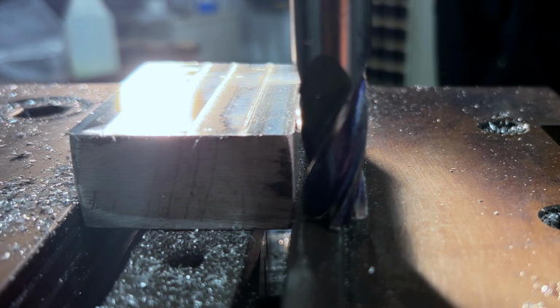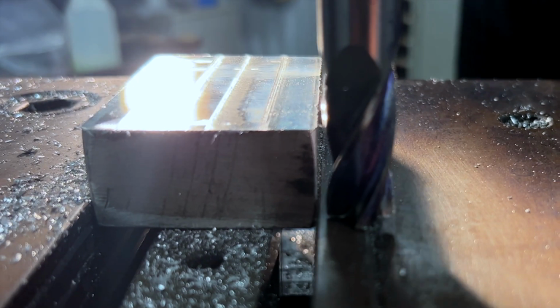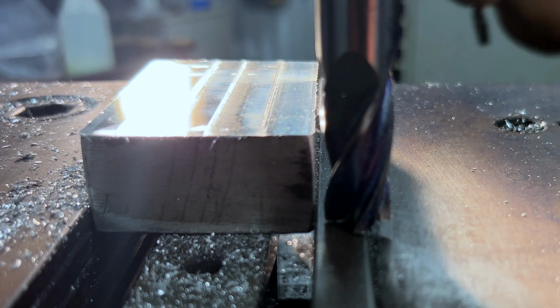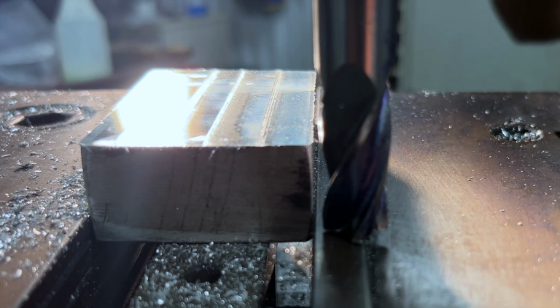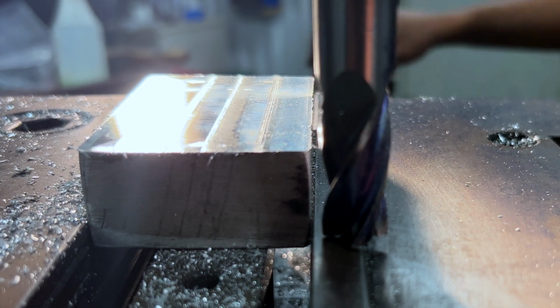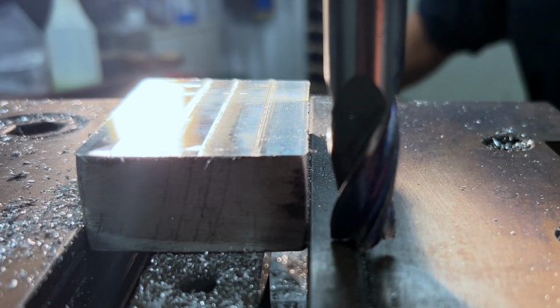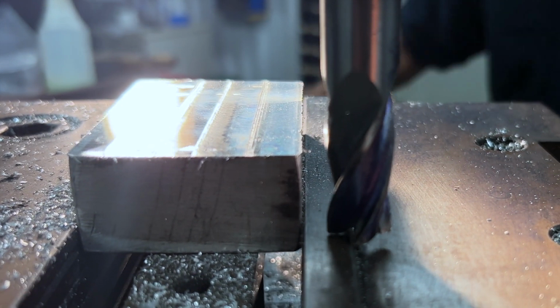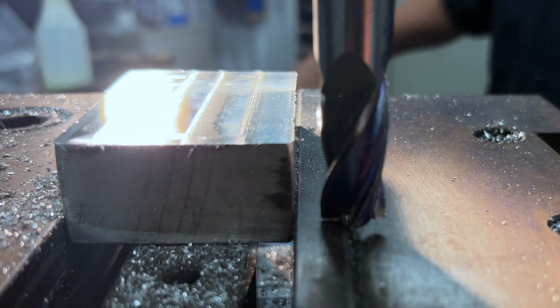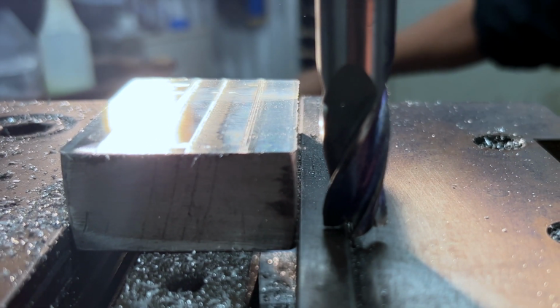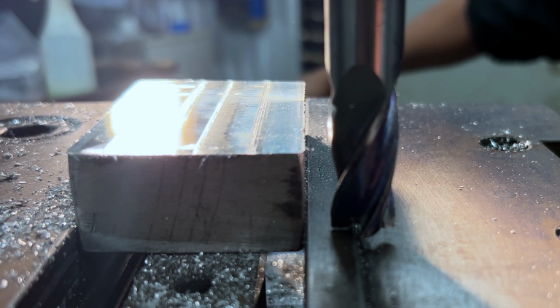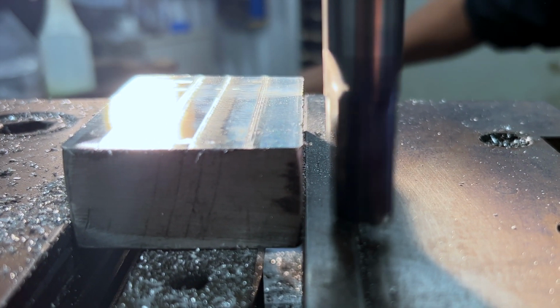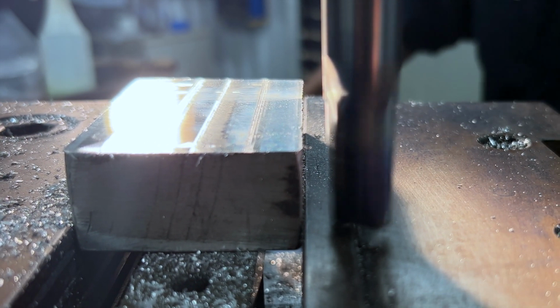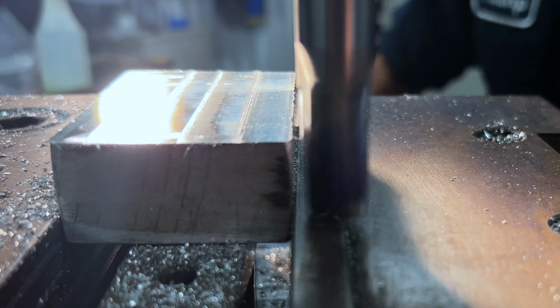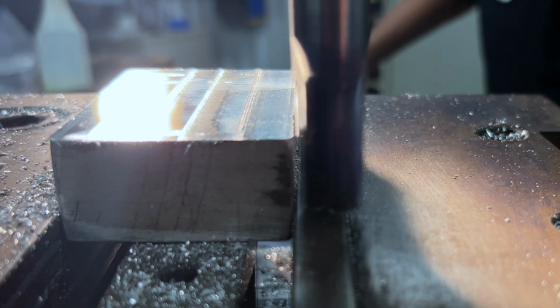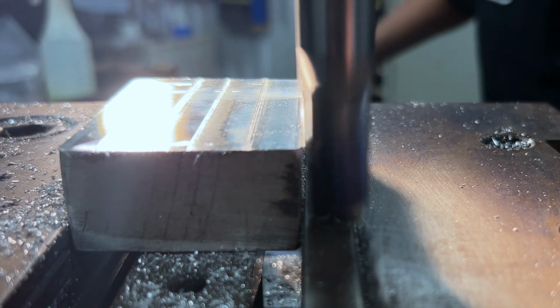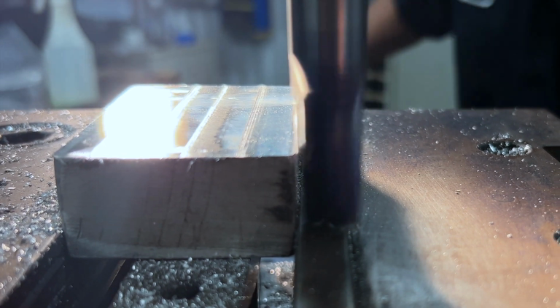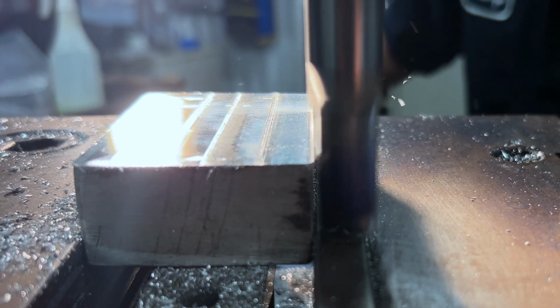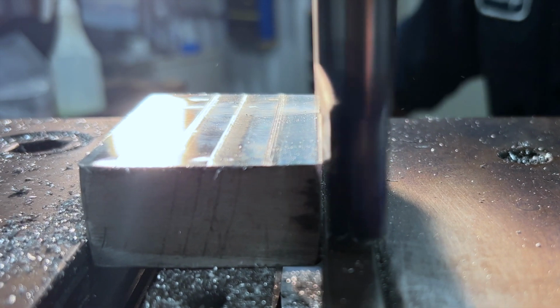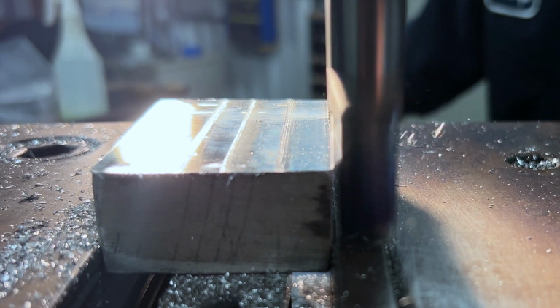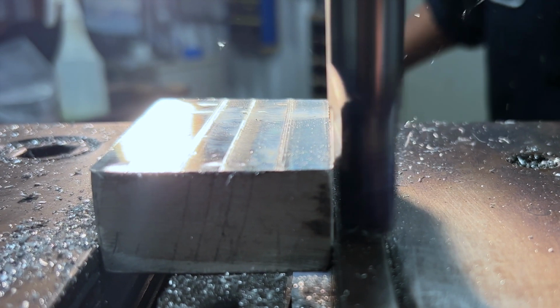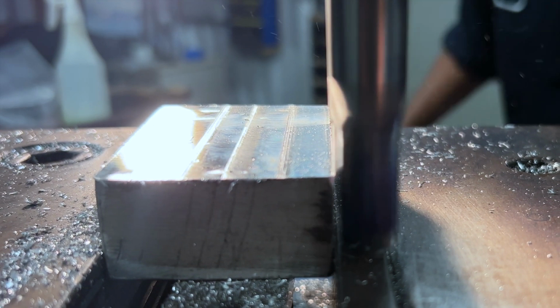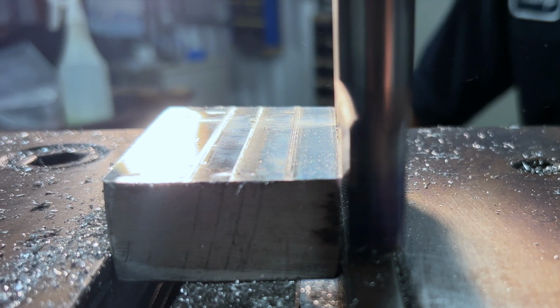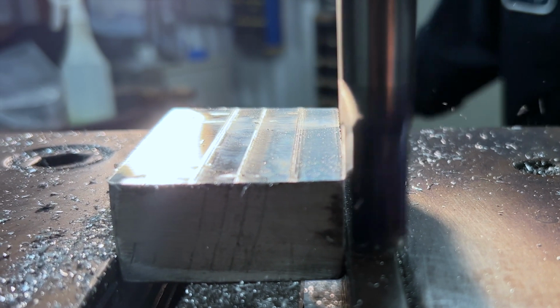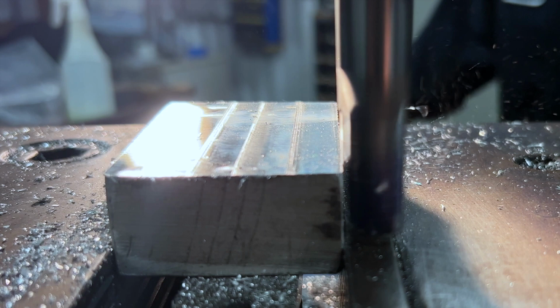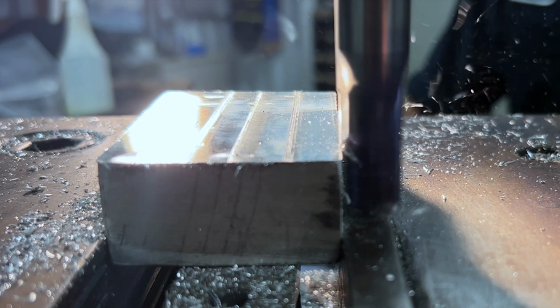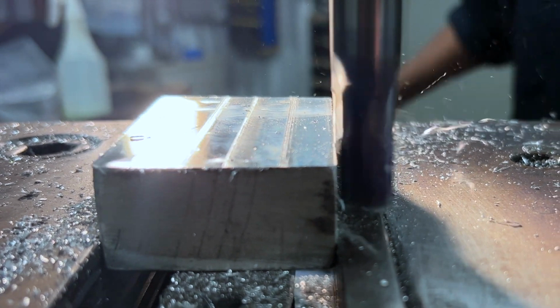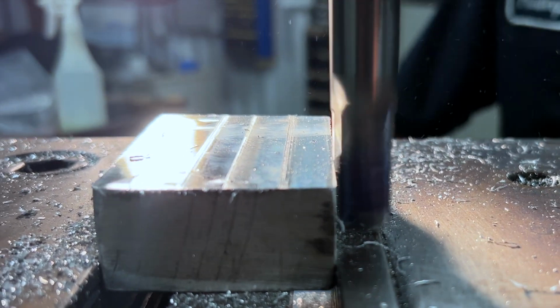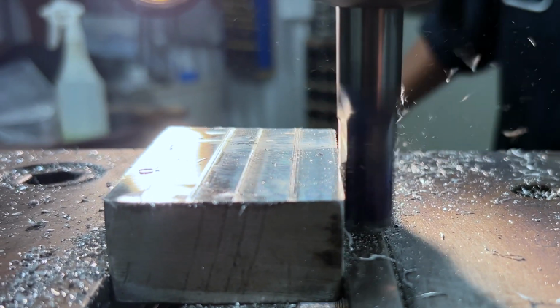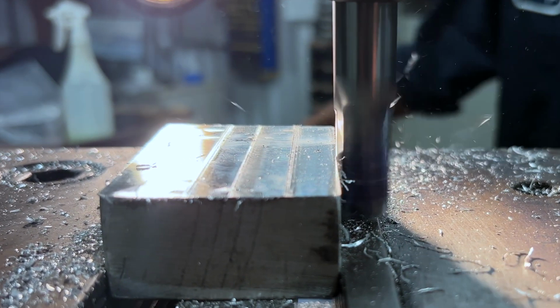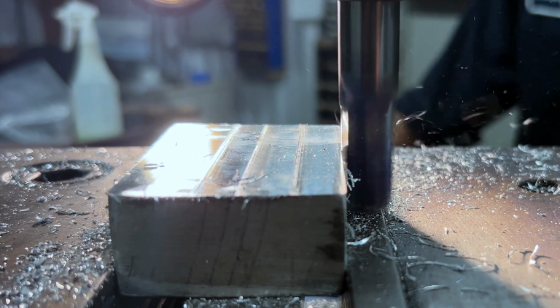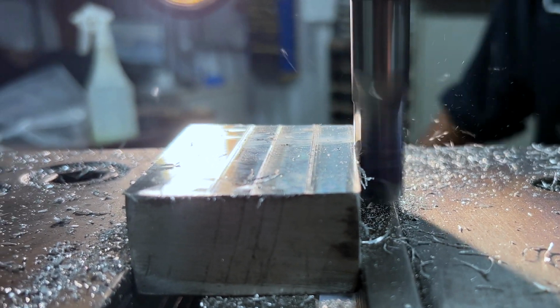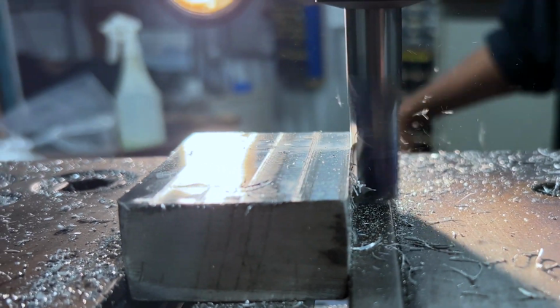Moving on, we will cut four sides of the stock, leaving a small amount of material on either side. This clever method allows us to reduce the number of setups required to machine the stock, saving time and increasing efficiency.